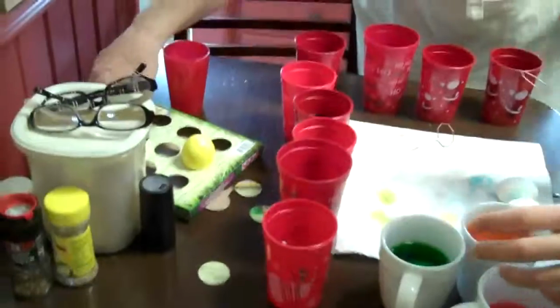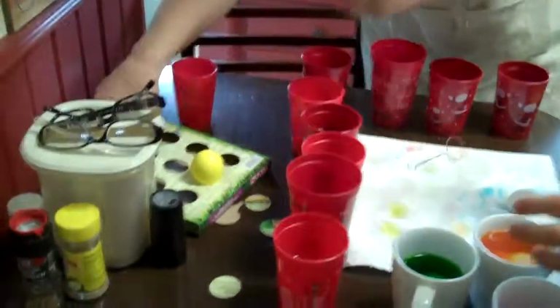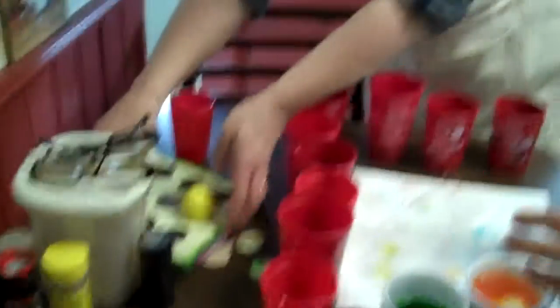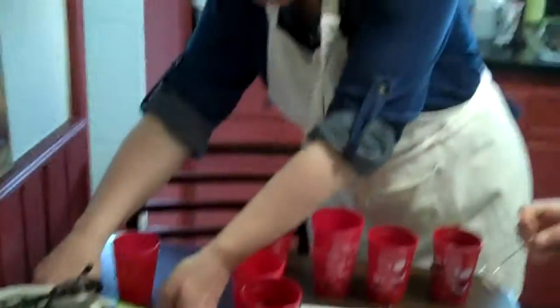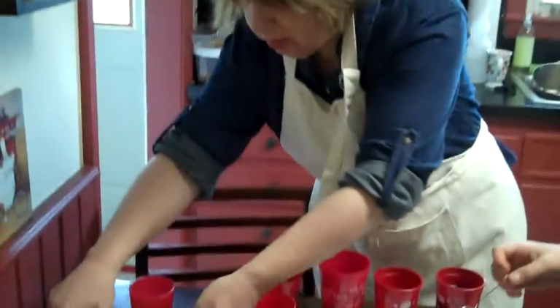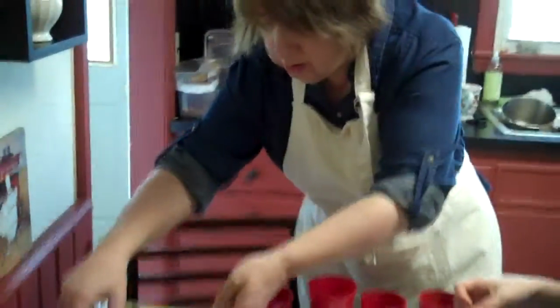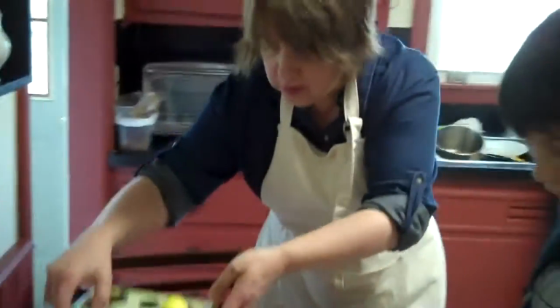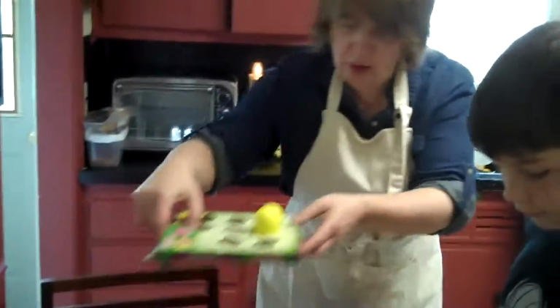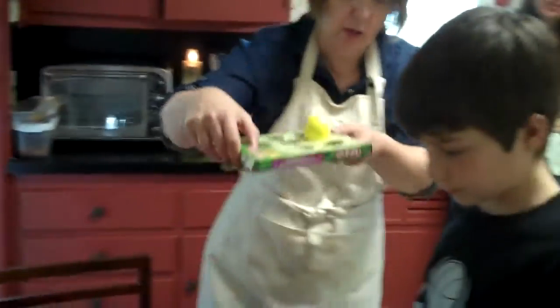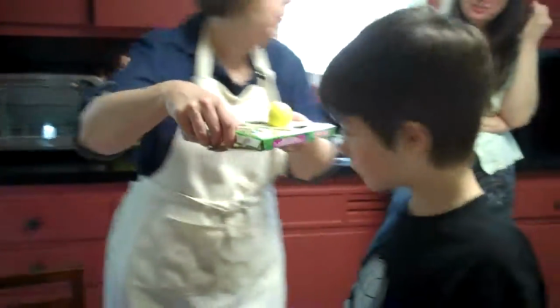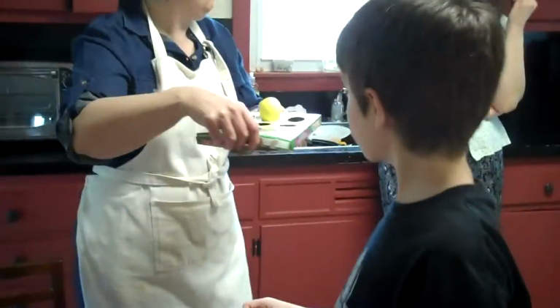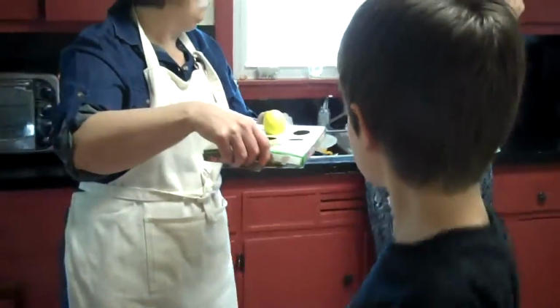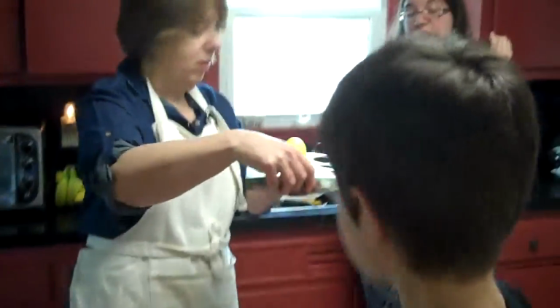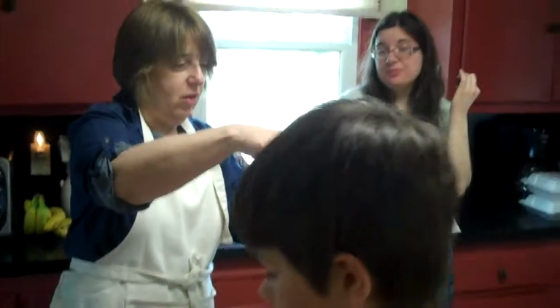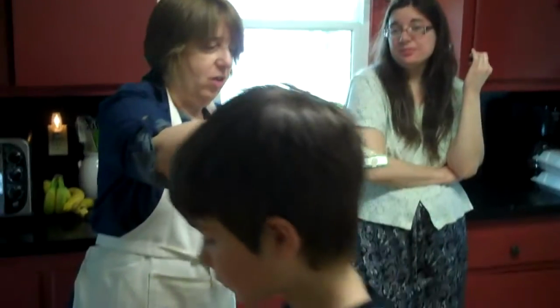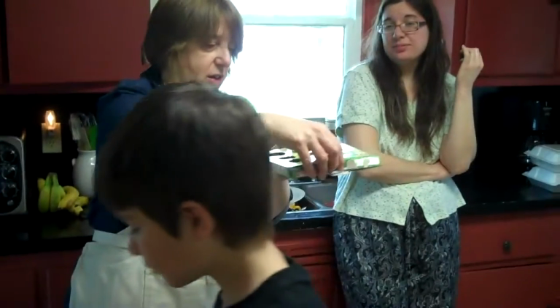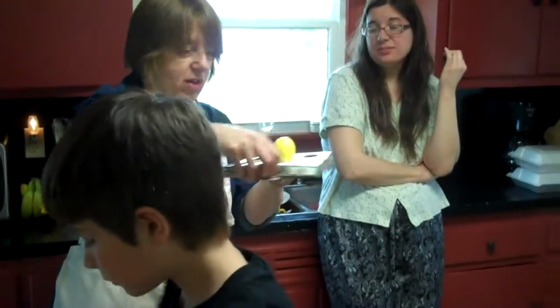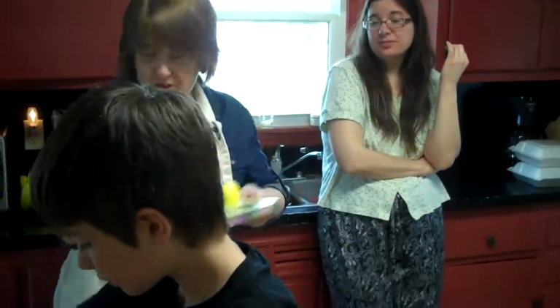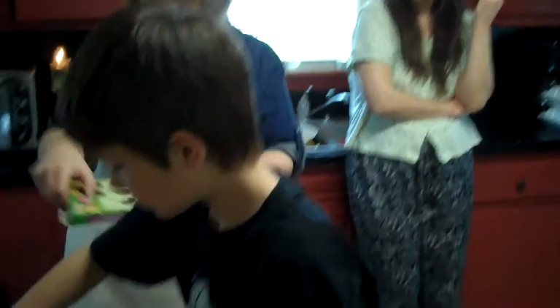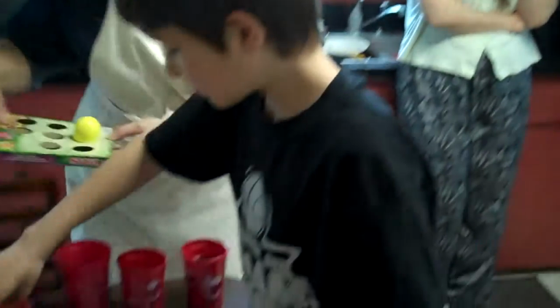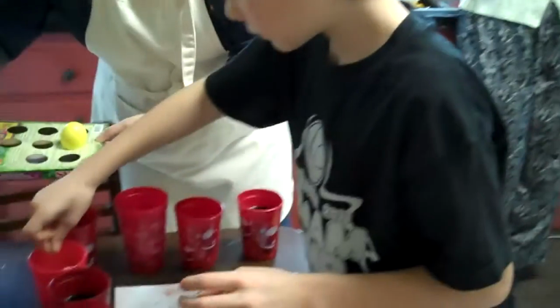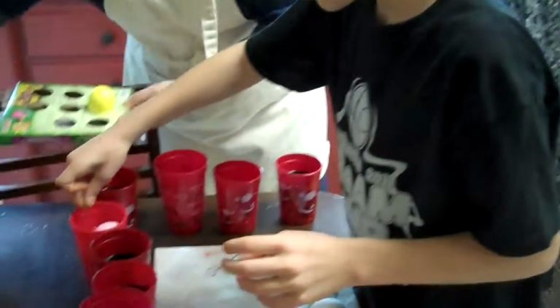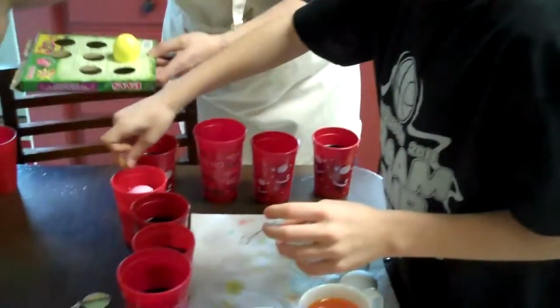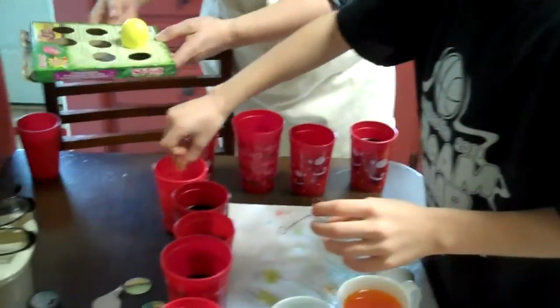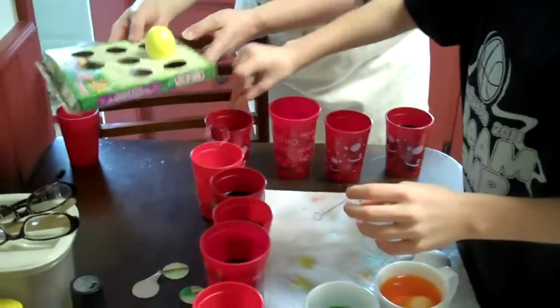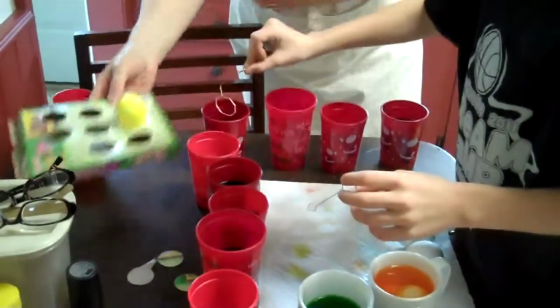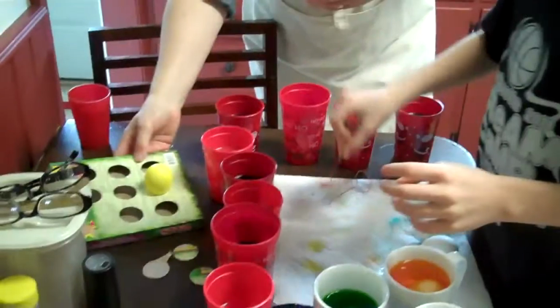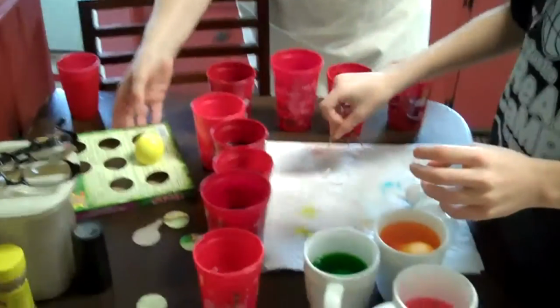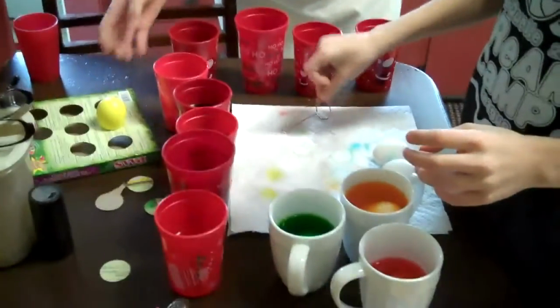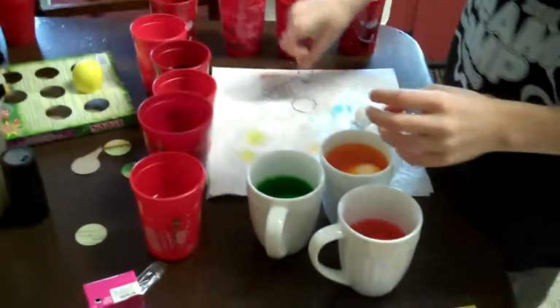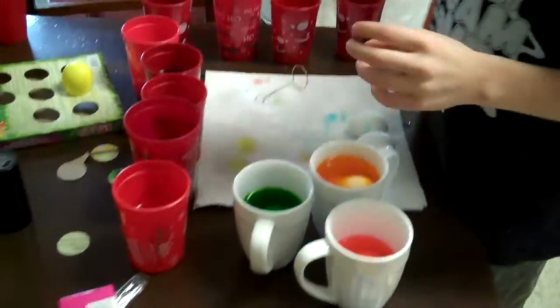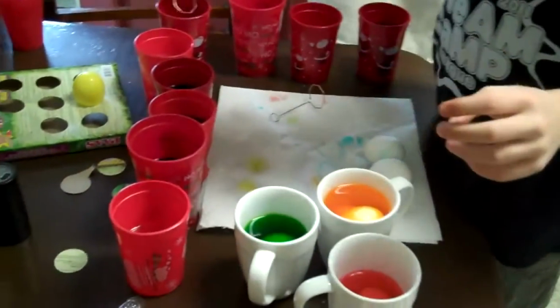I think the yellow's done. The longer they're in, that's pretty vibrant yellow. That yellow goes fast.